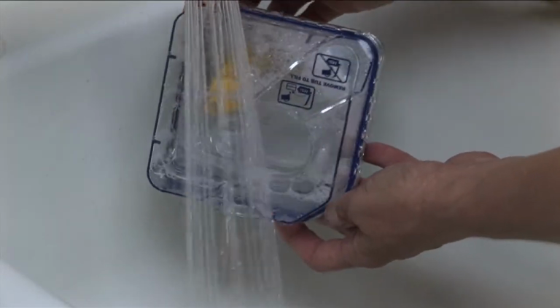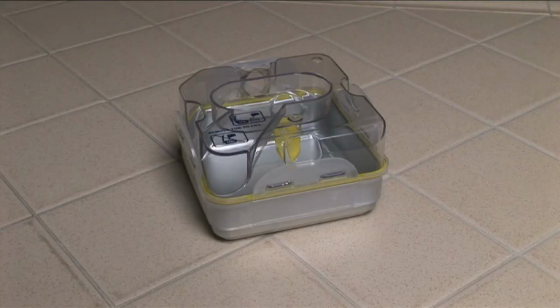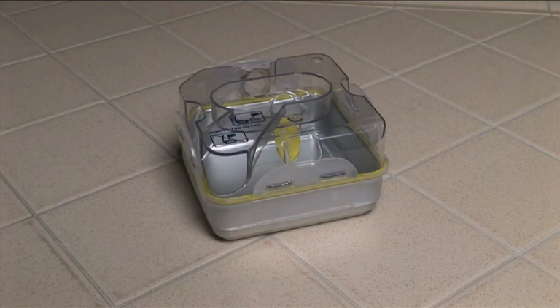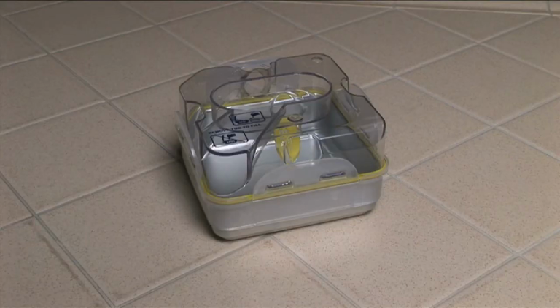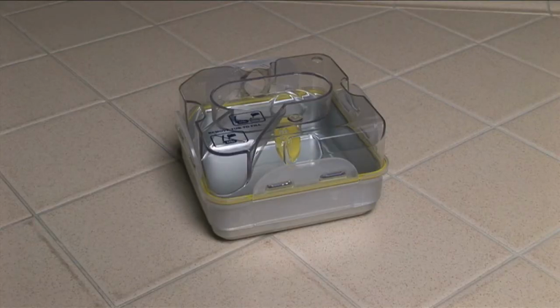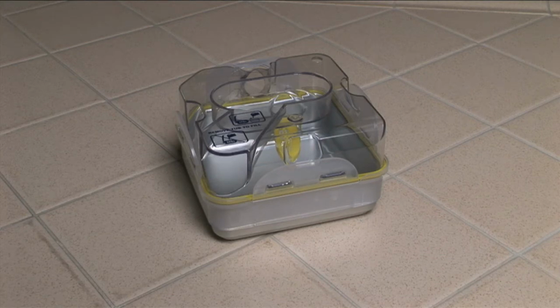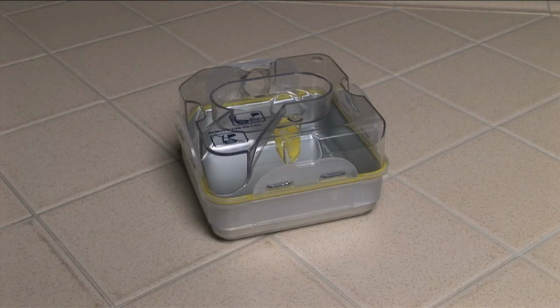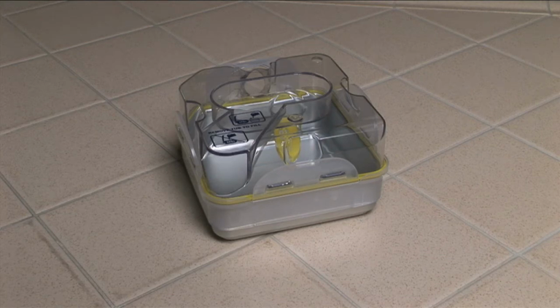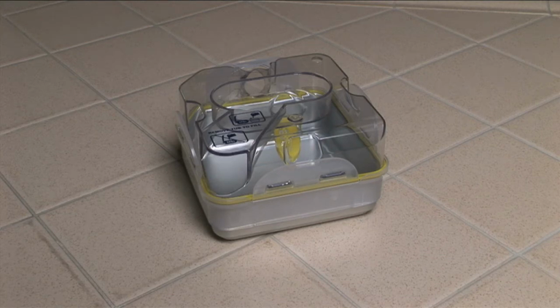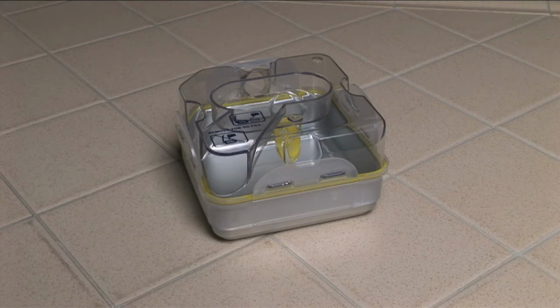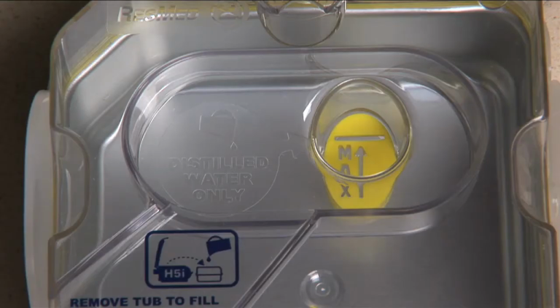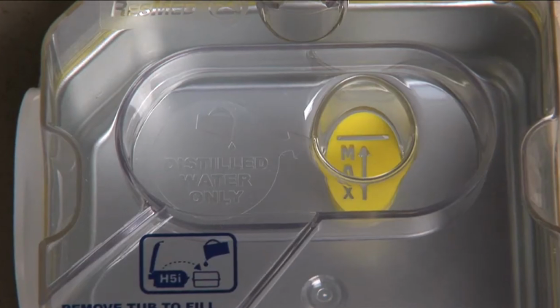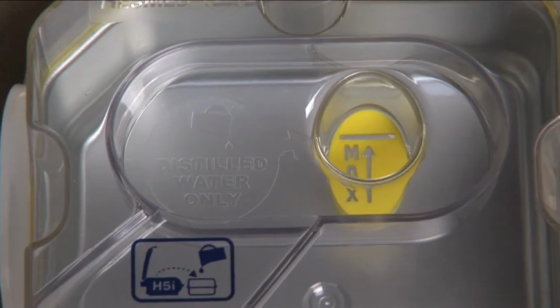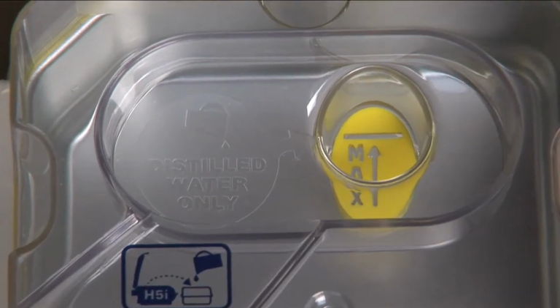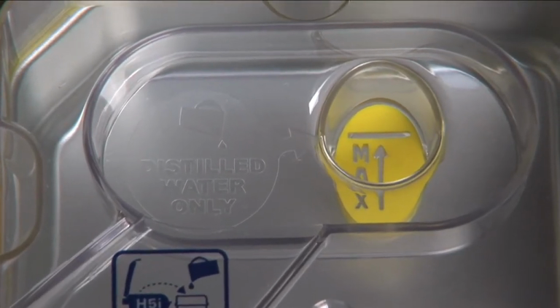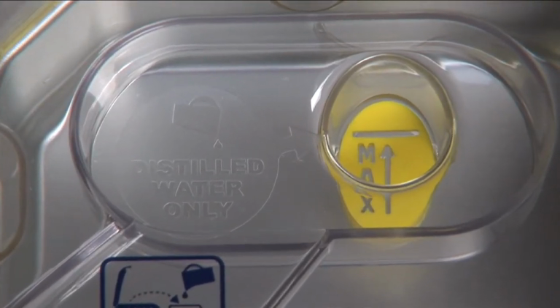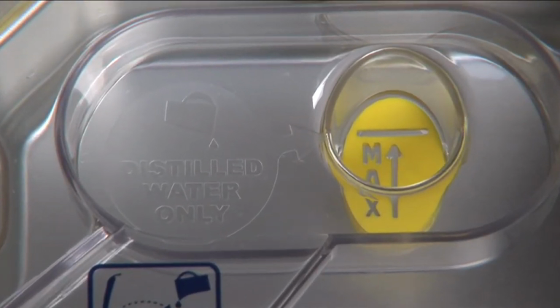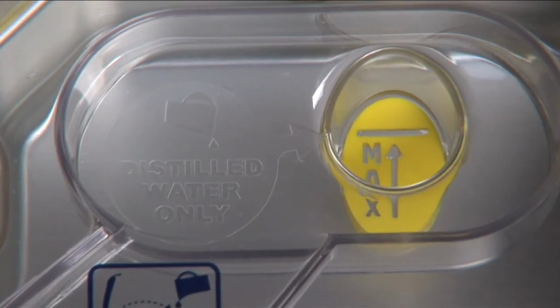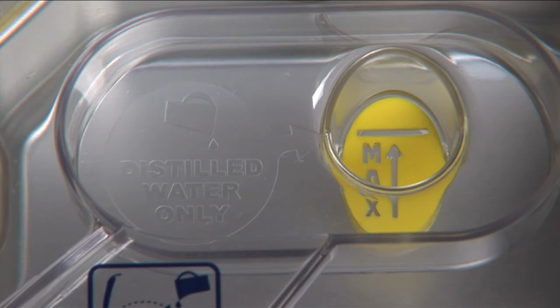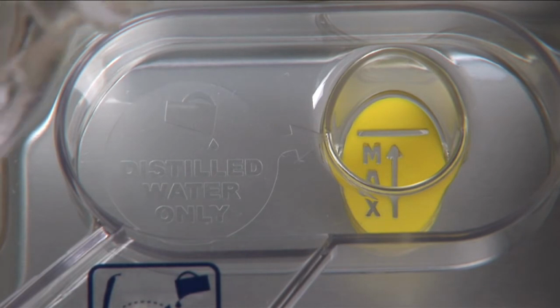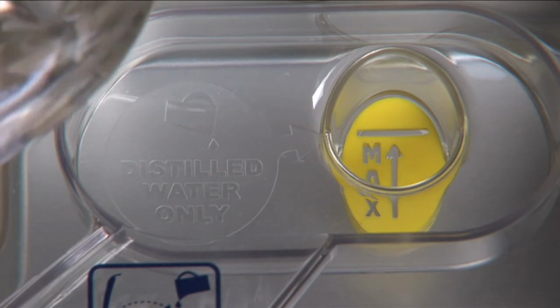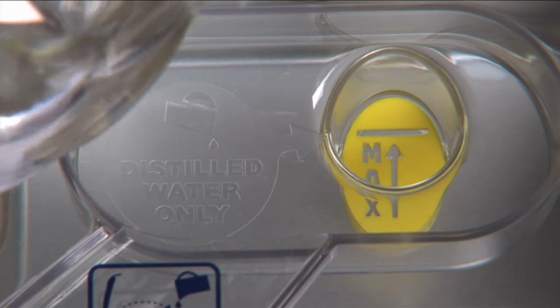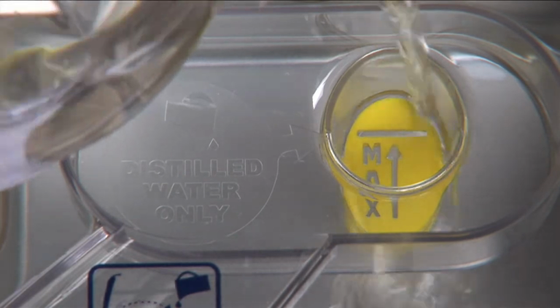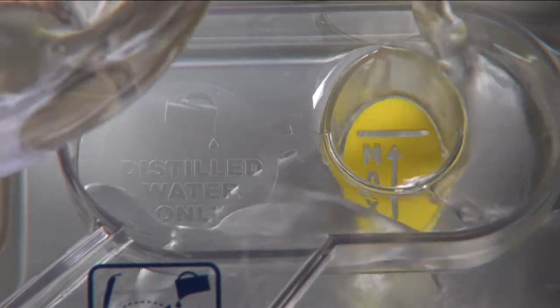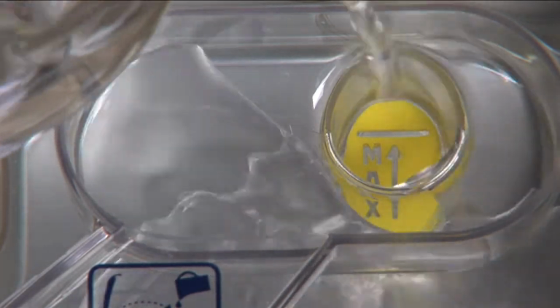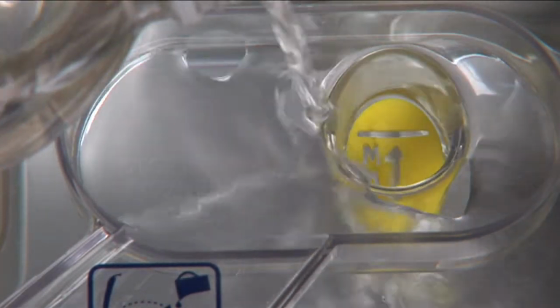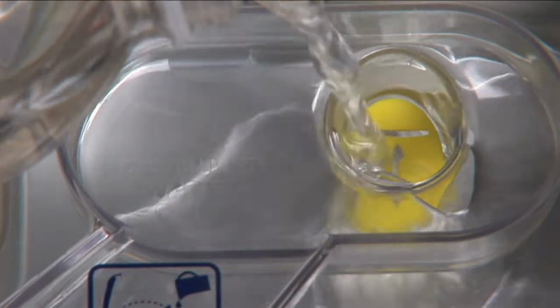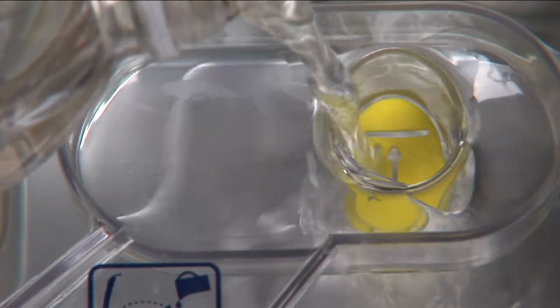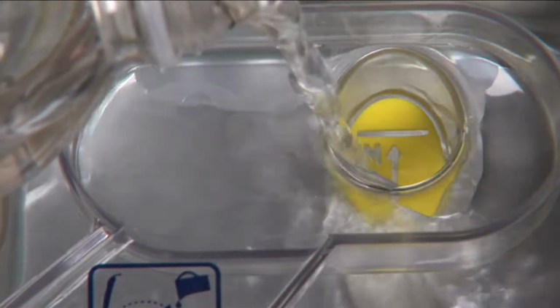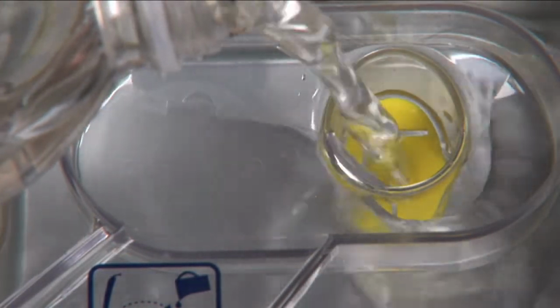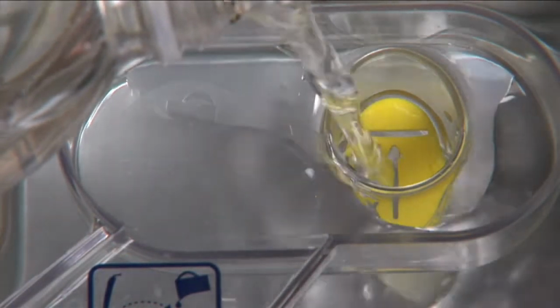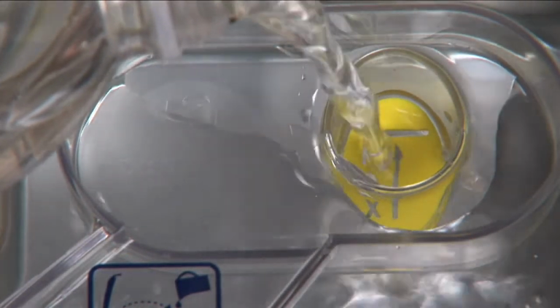While the water tub is still outside your CPAP device, fill it with tepid distilled water. It is important that you don't use hot or cold water, because this can cause some devices to operate incorrectly.